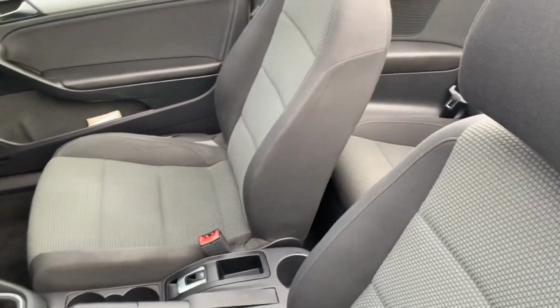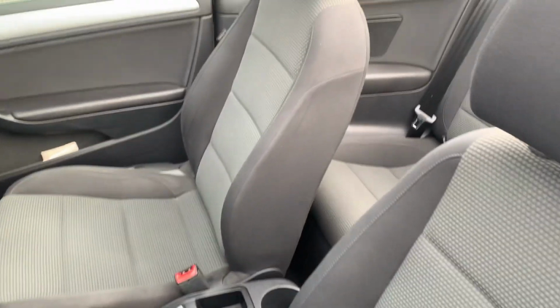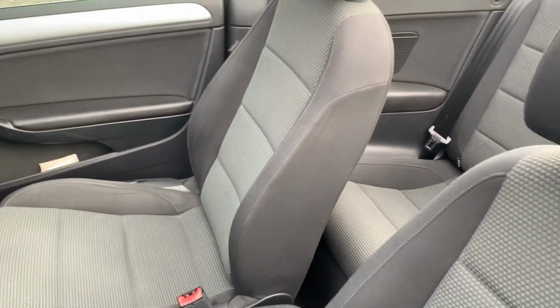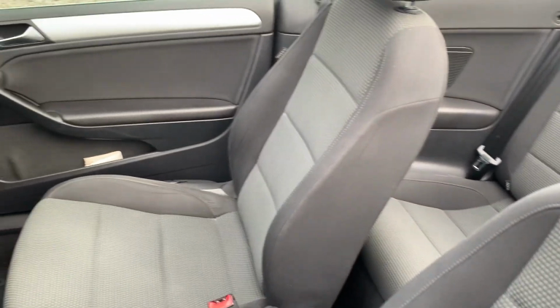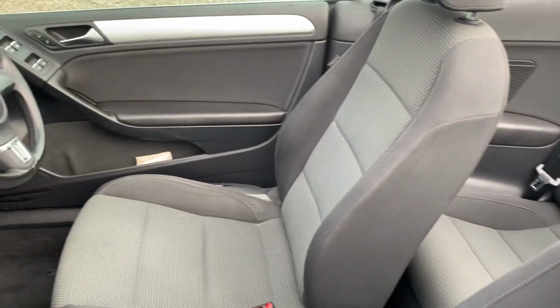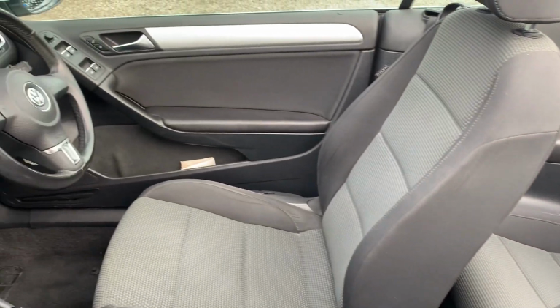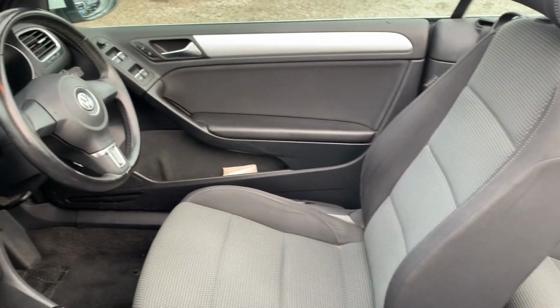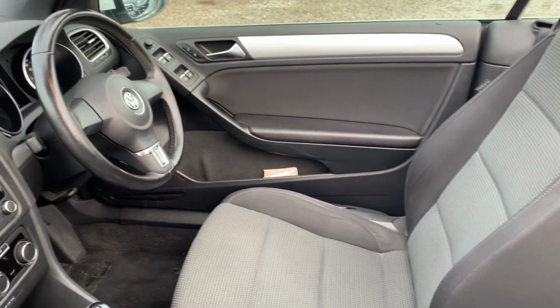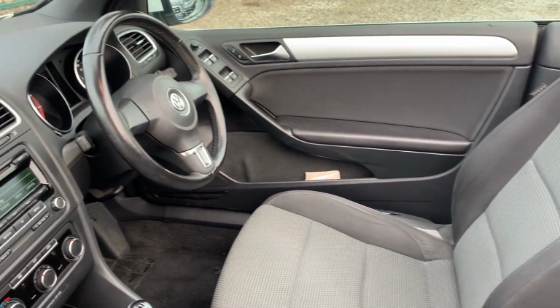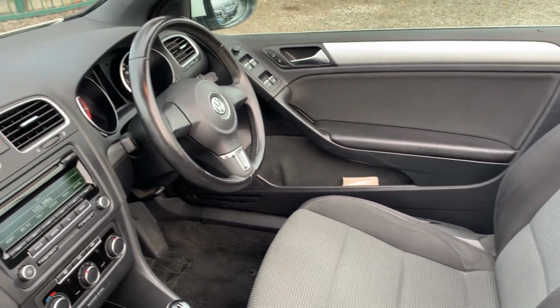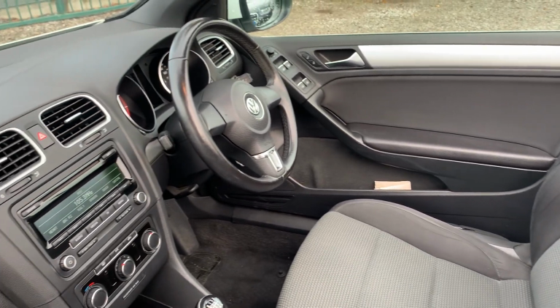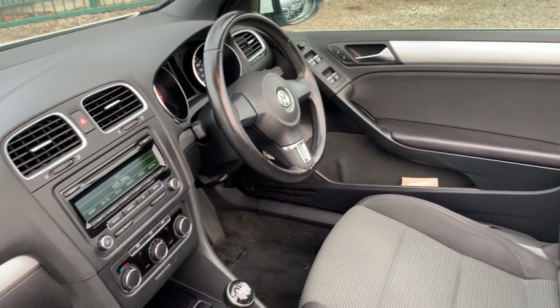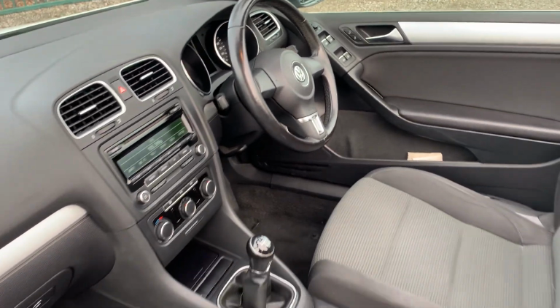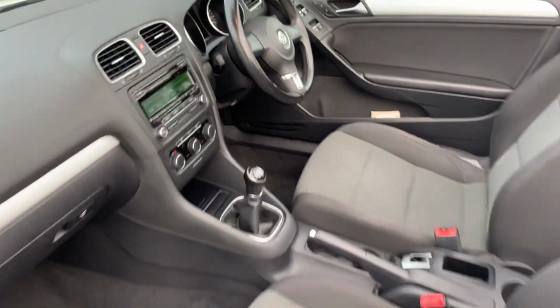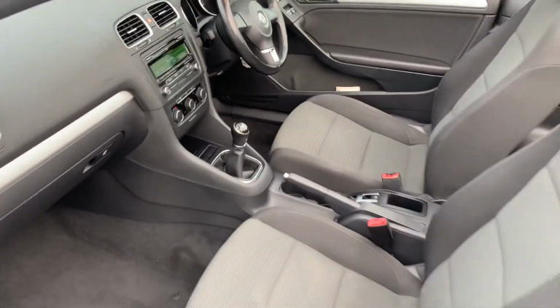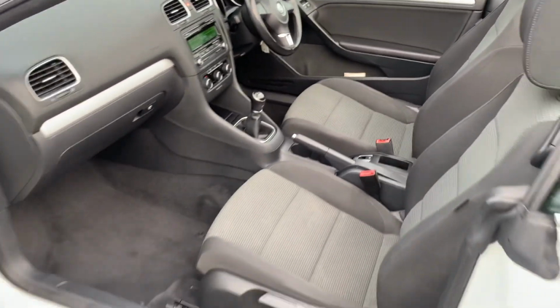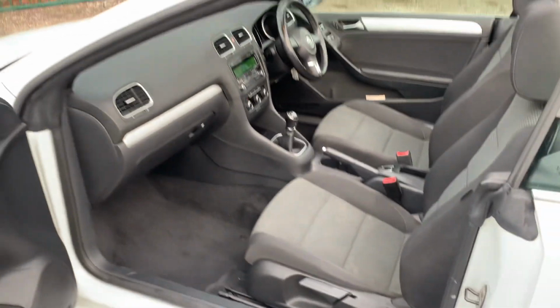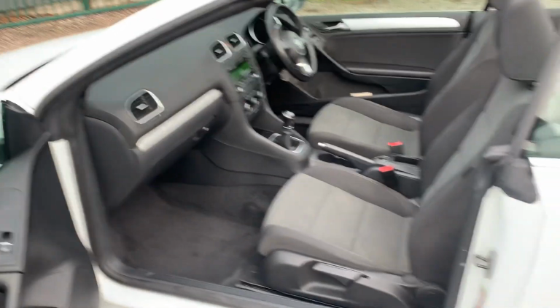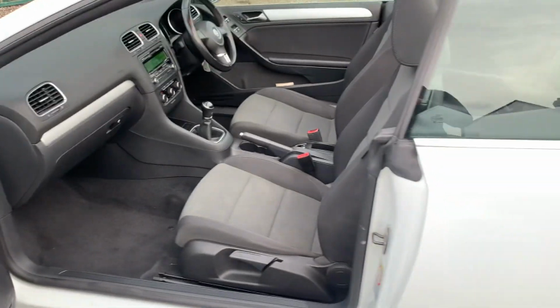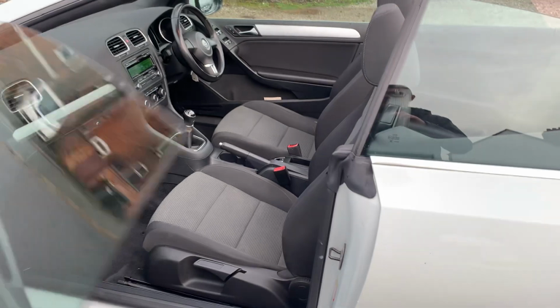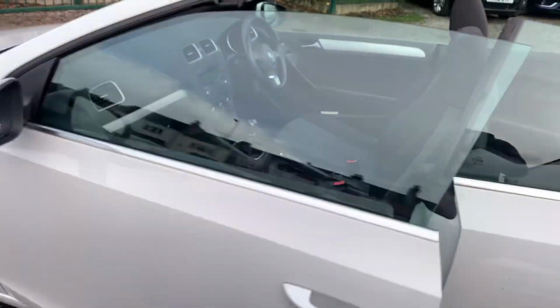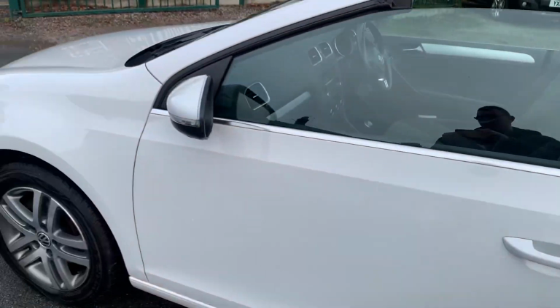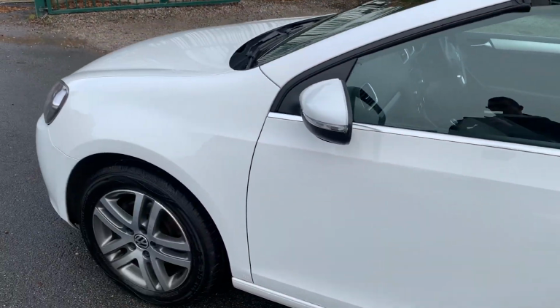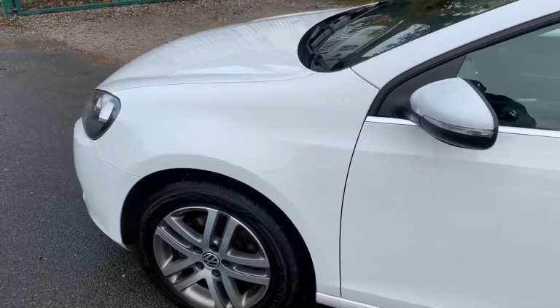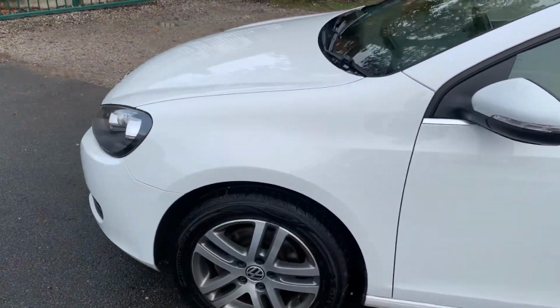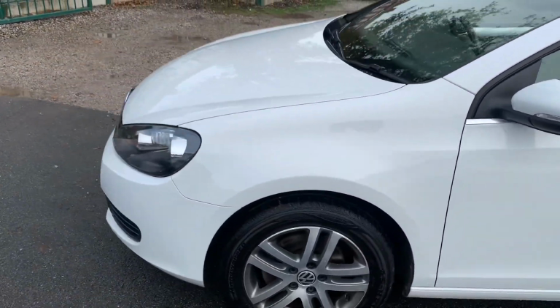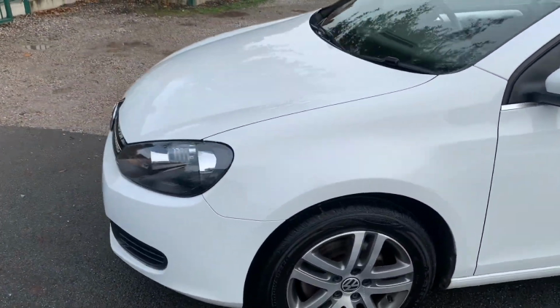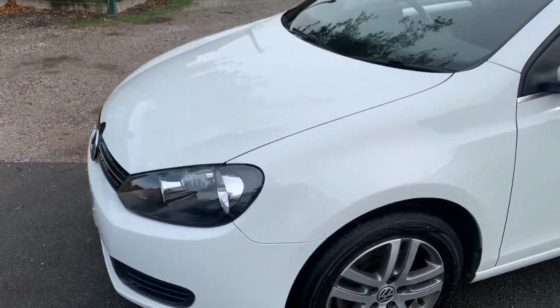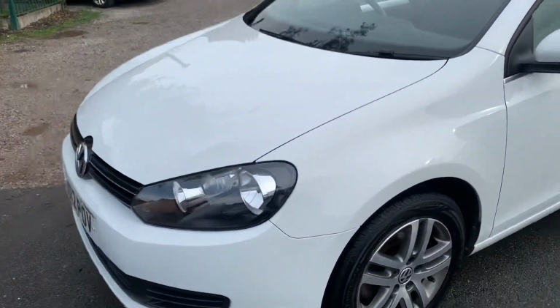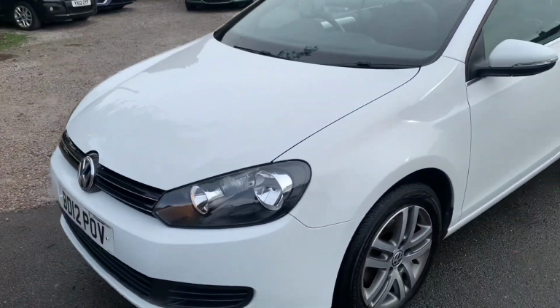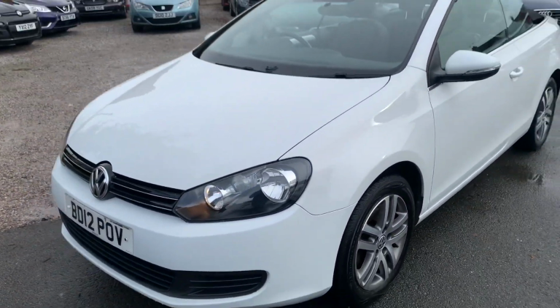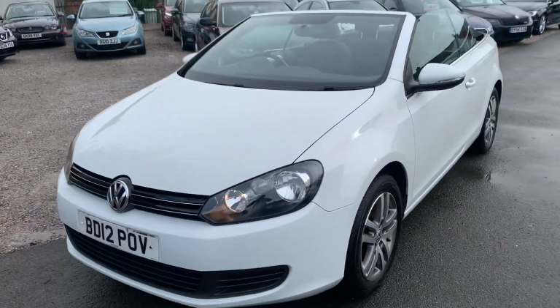Finance is available on our cars, T's and C's apply. We're based in Crewe in Cheshire, just around the corner from the train station or a 10 minute drive off the motorway.